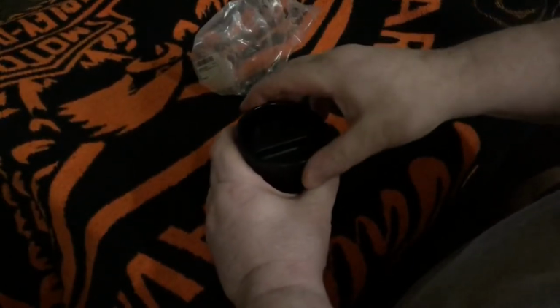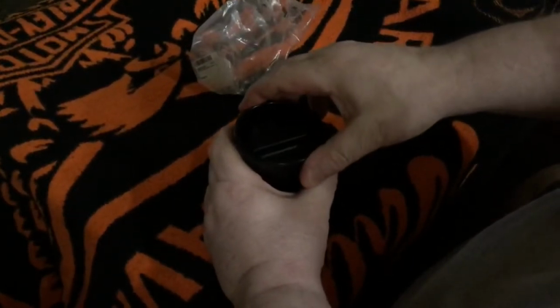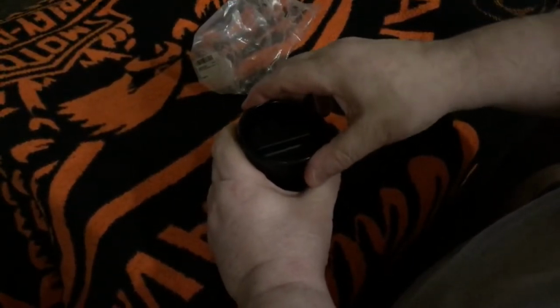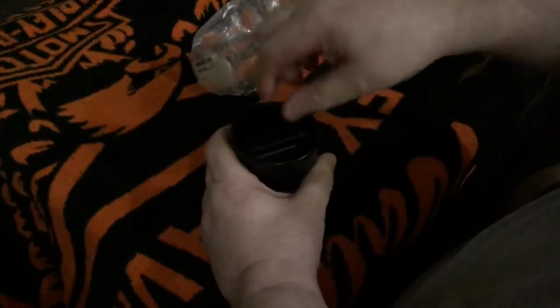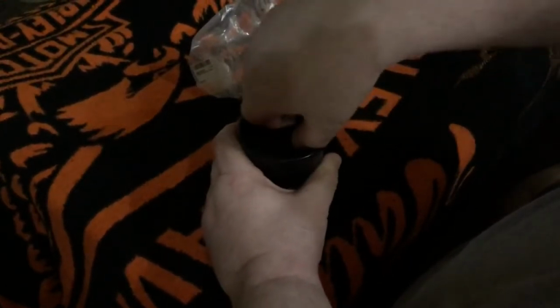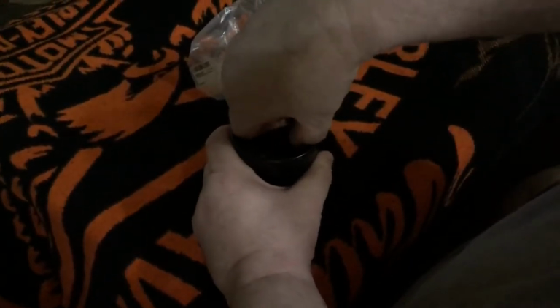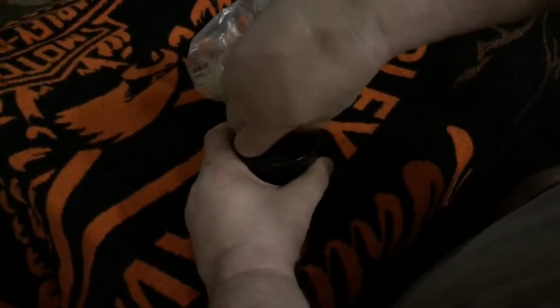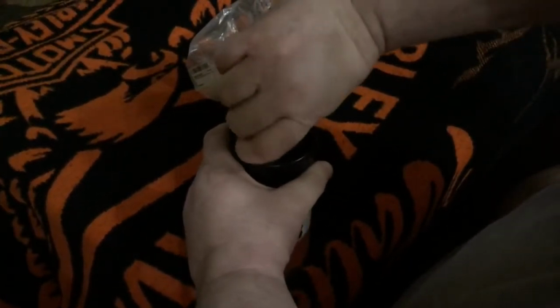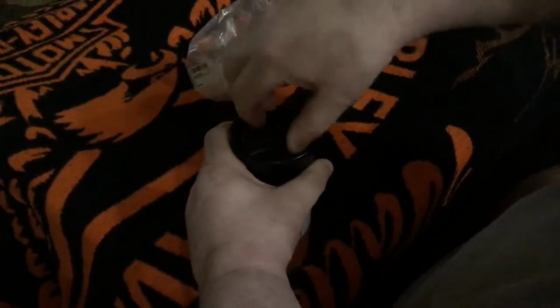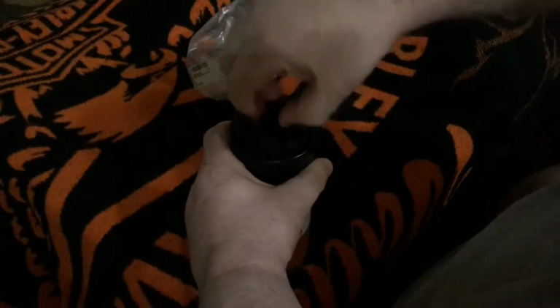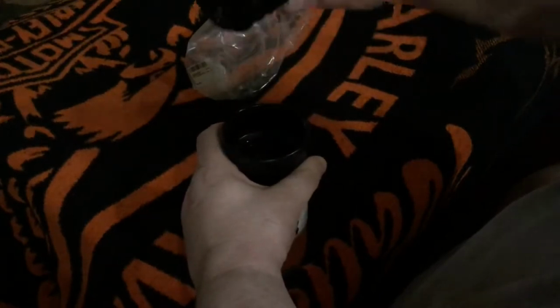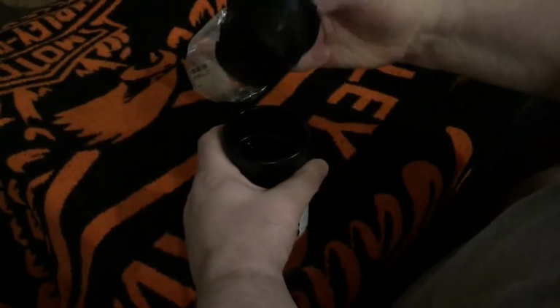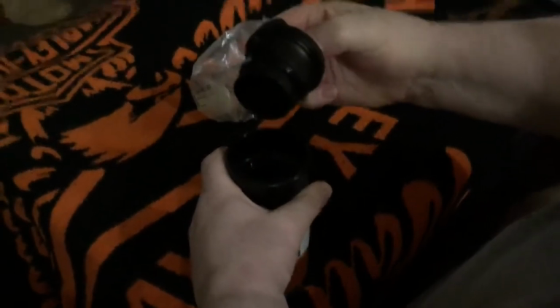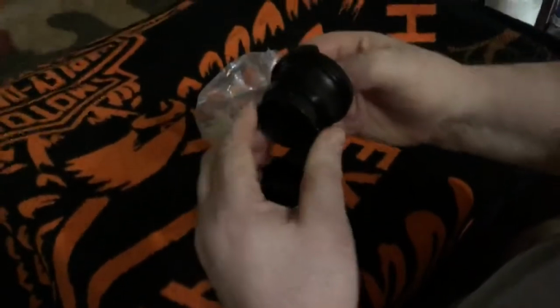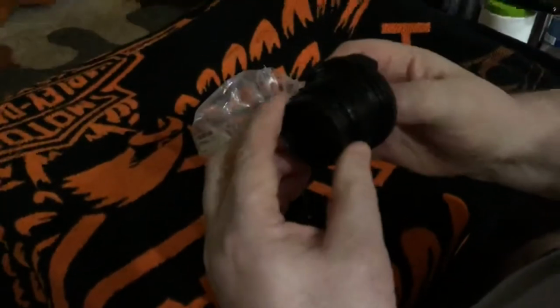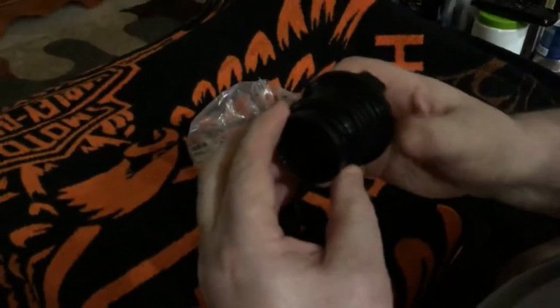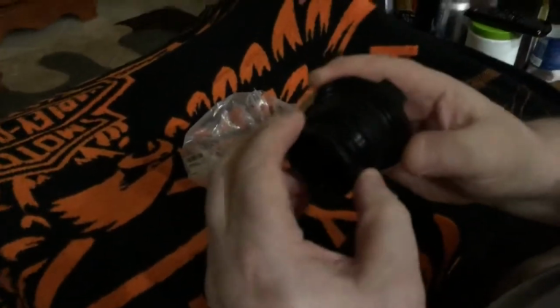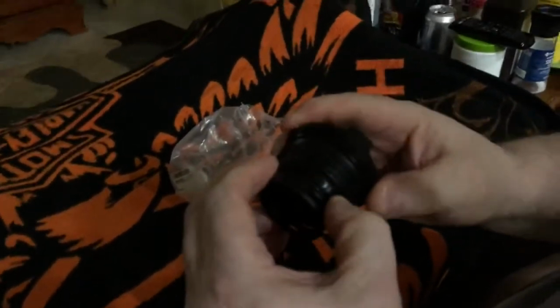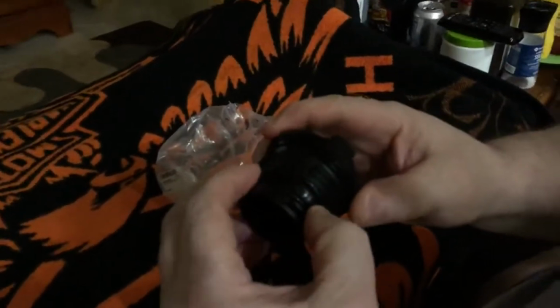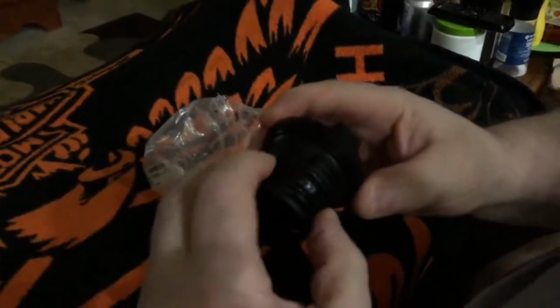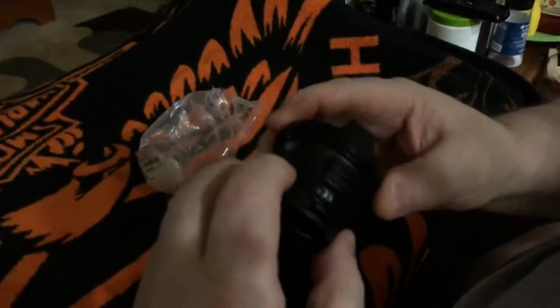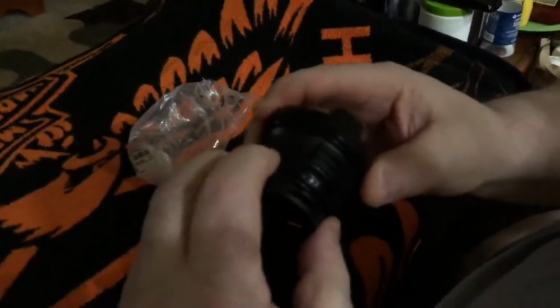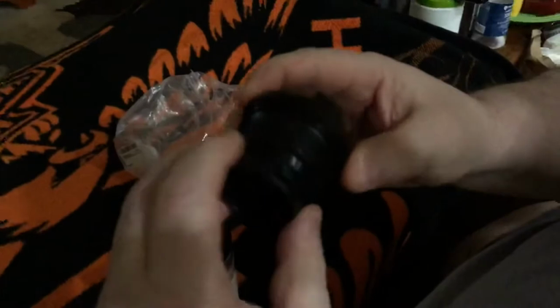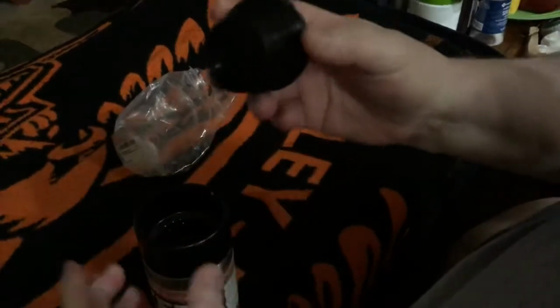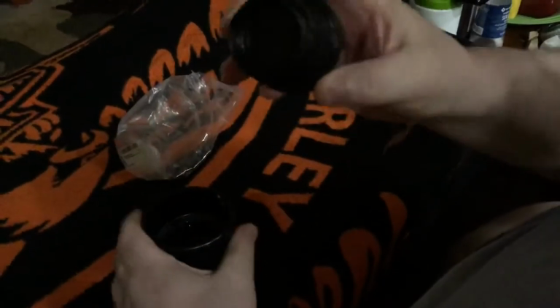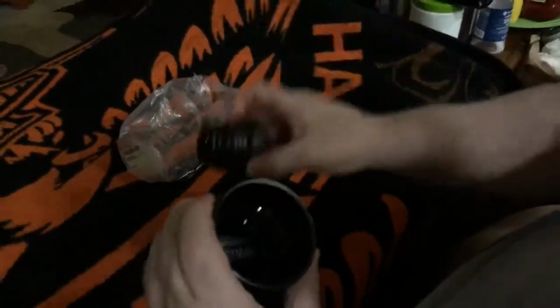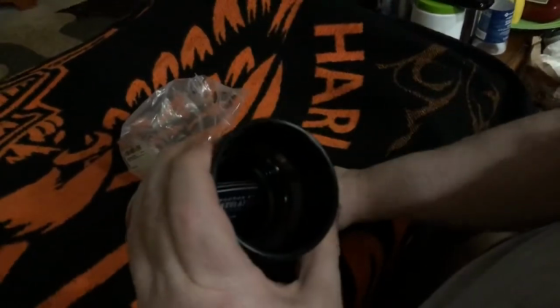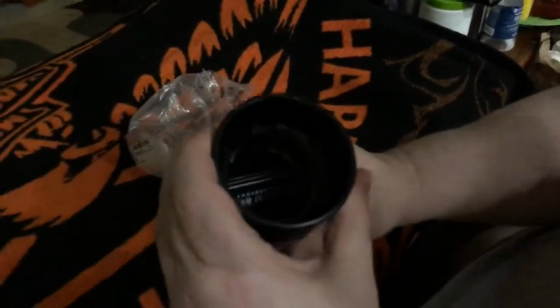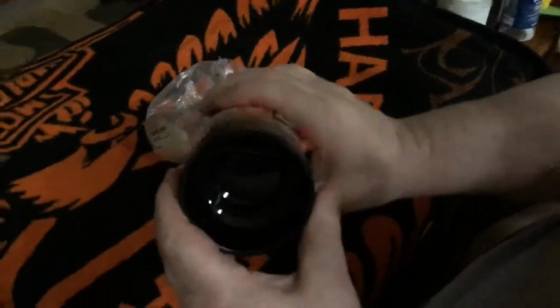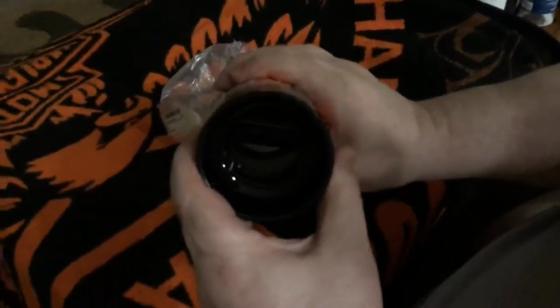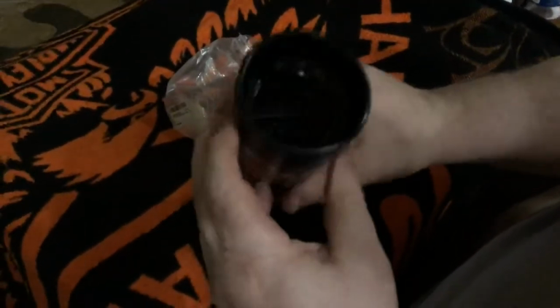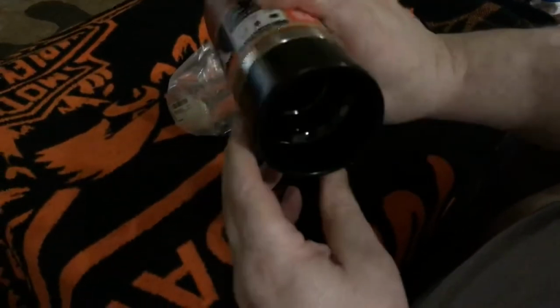Now, how am I going to get it clean? You keep turning it and it comes out, and you can clean it. It's got a rubberized seal here. And you can clean it and just drink out of it like this.